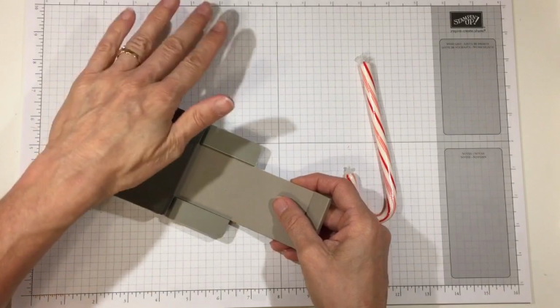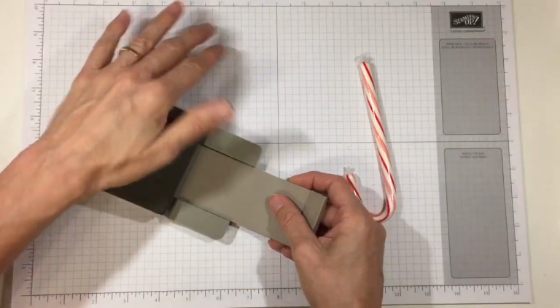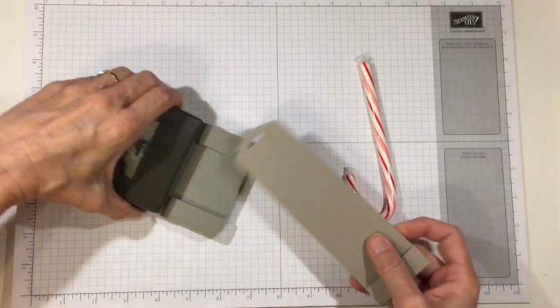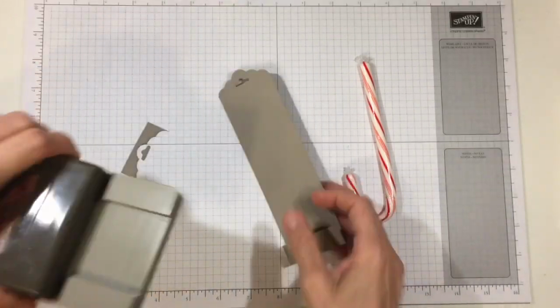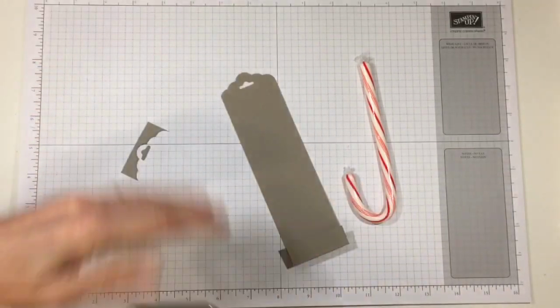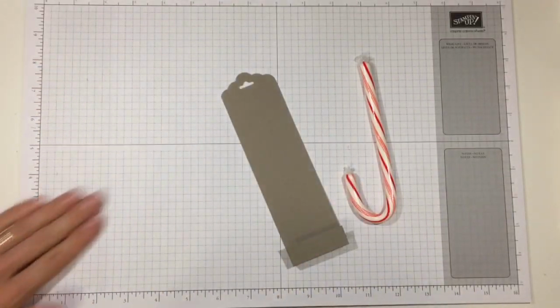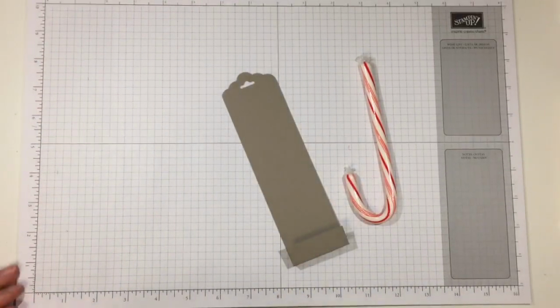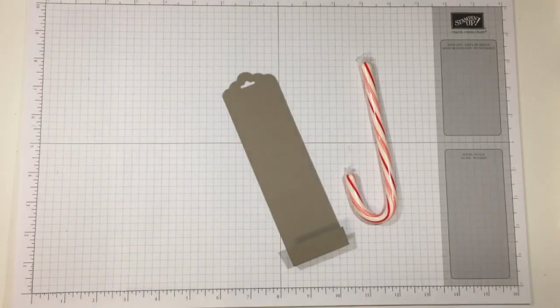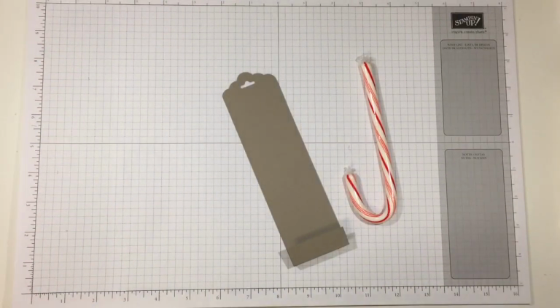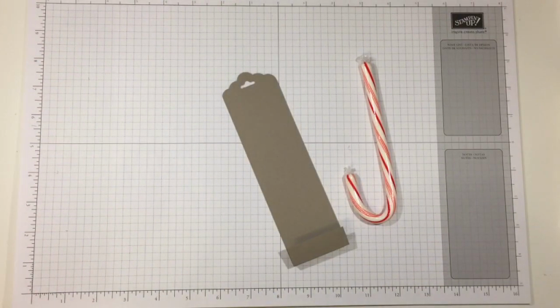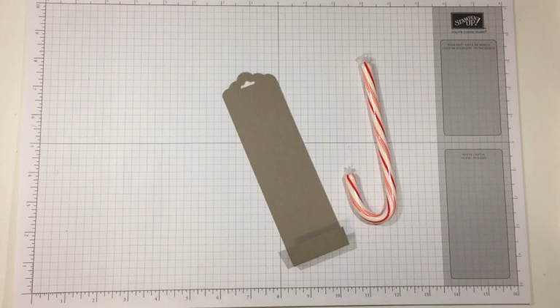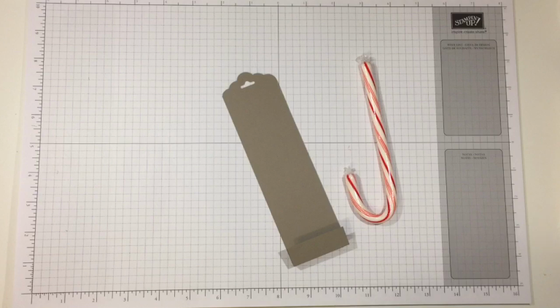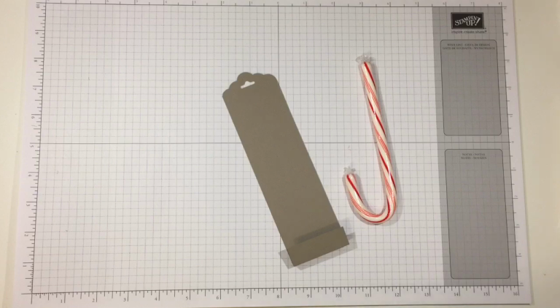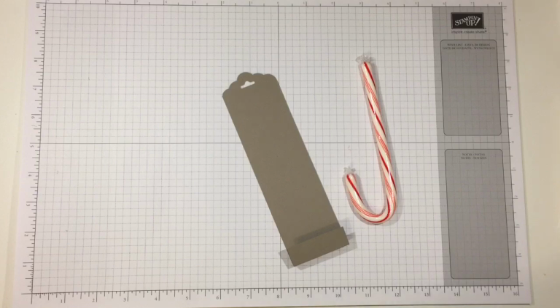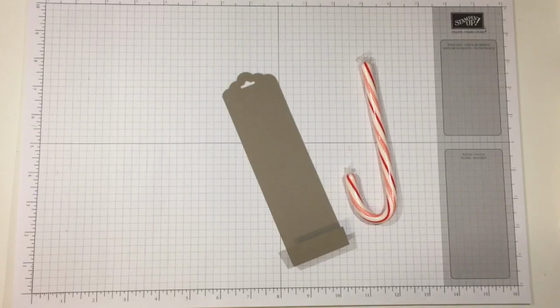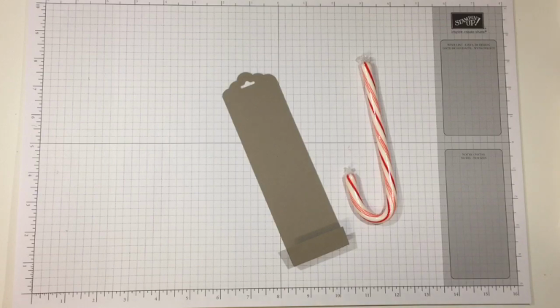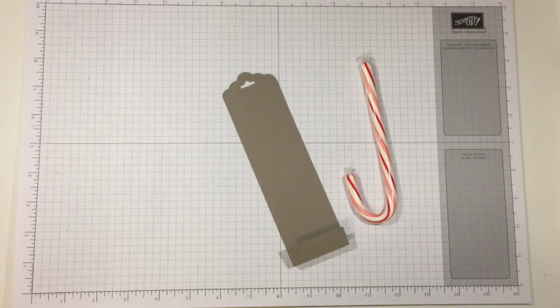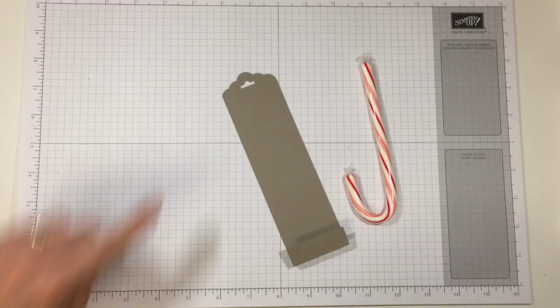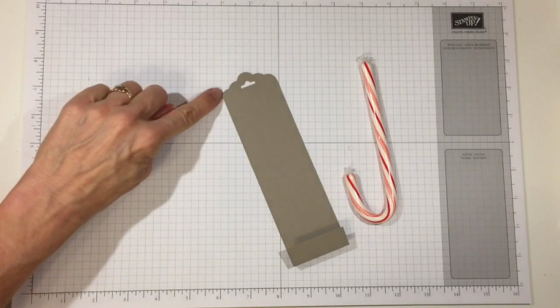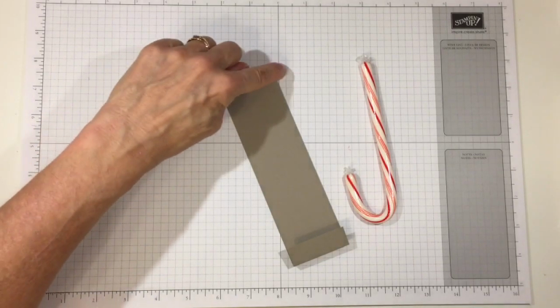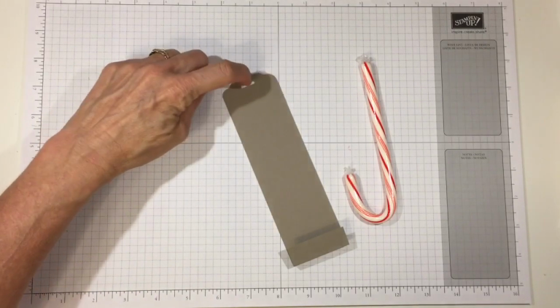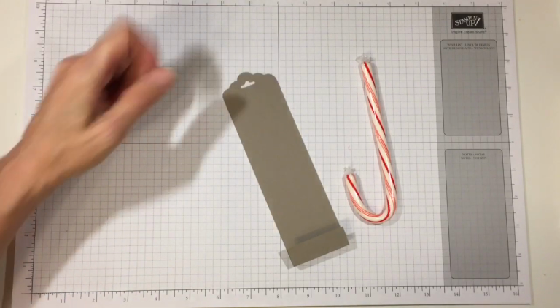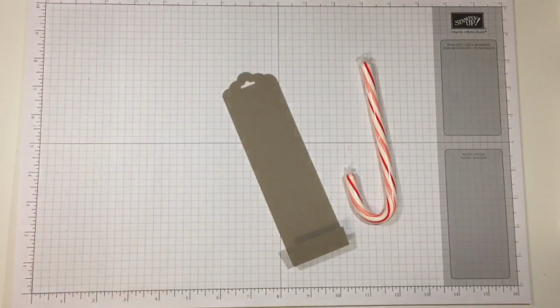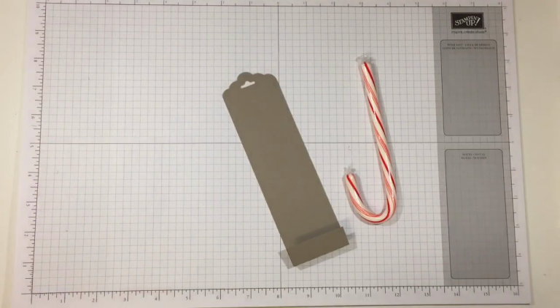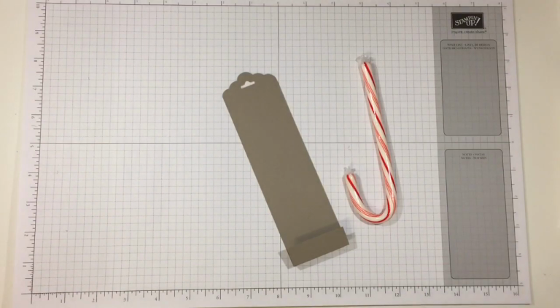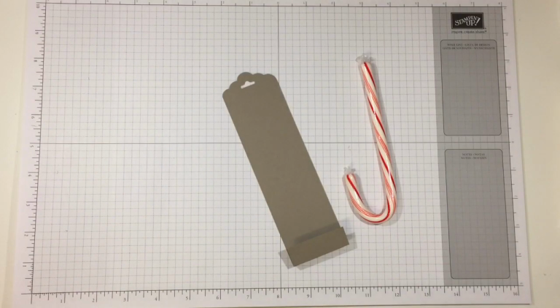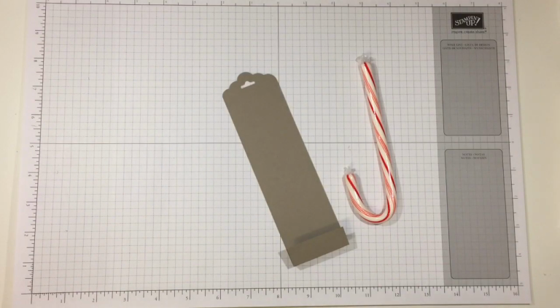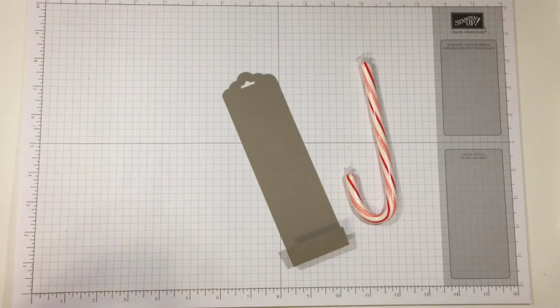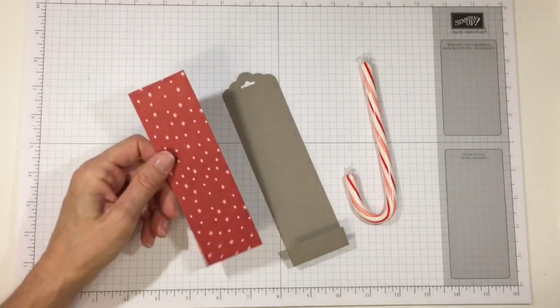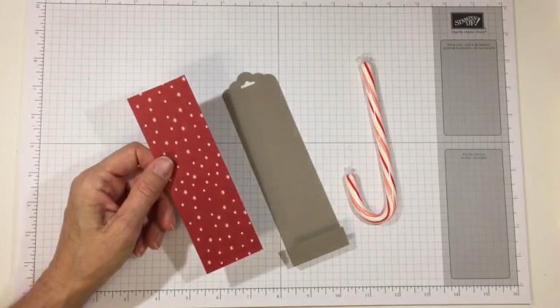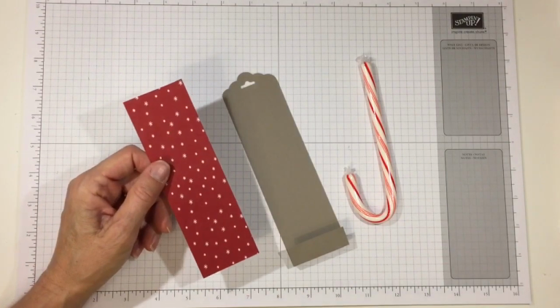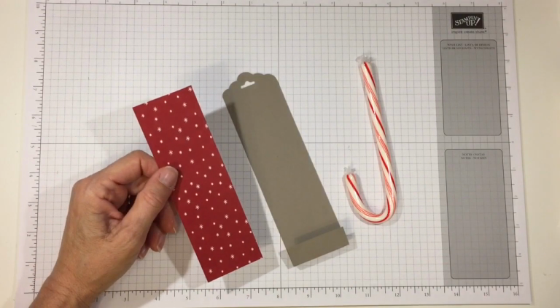On the top of mine, because I made a loop for hanging, I put it into the scalloped tag topper punch. But you don't have to — you can just round the corners. If you want to hang it and you don't have the scalloped tag topper punch, just round the corners and punch a hole in the center and it will accomplish the same thing.